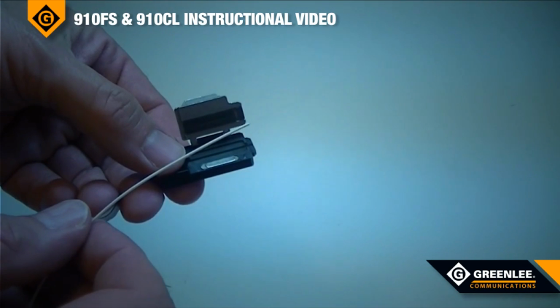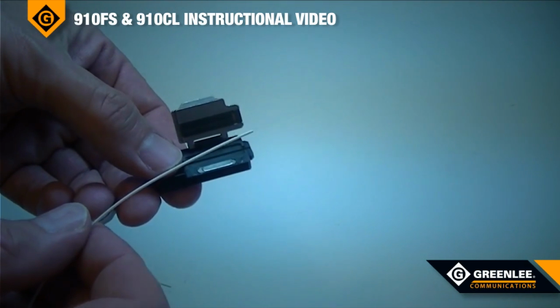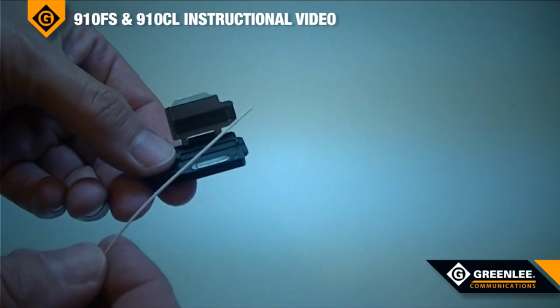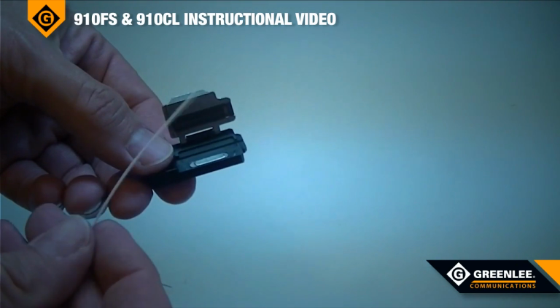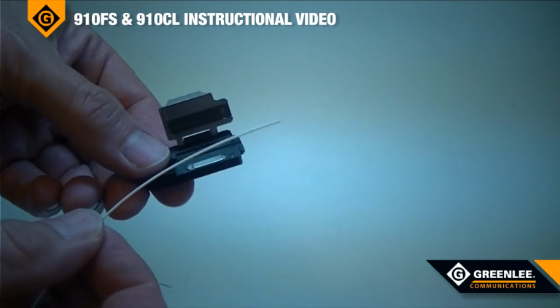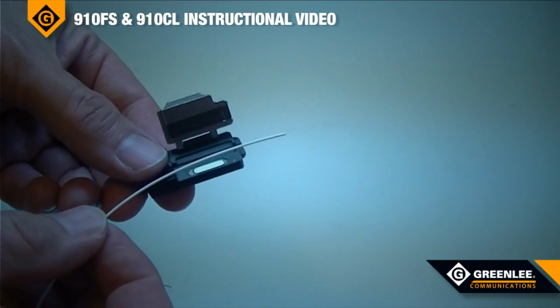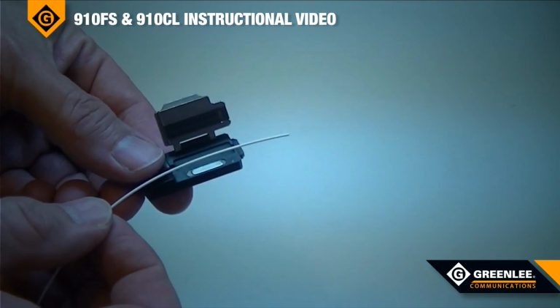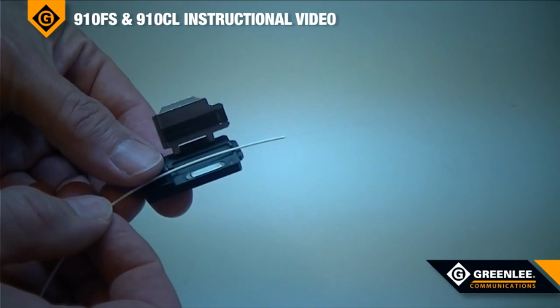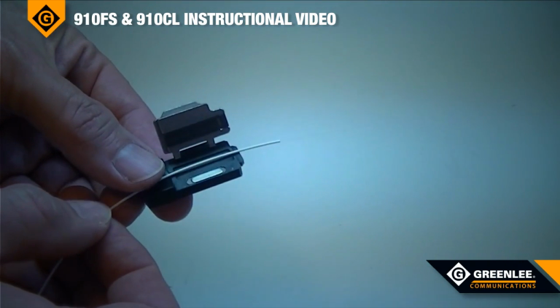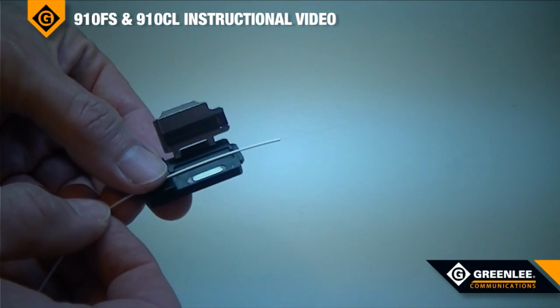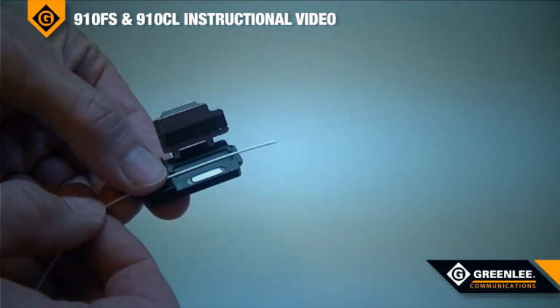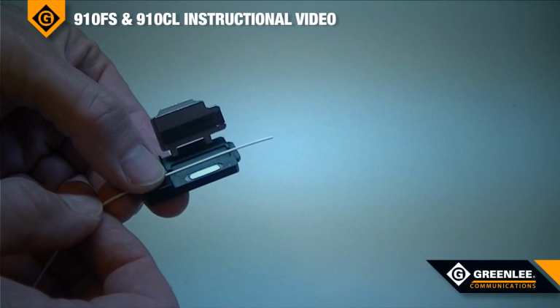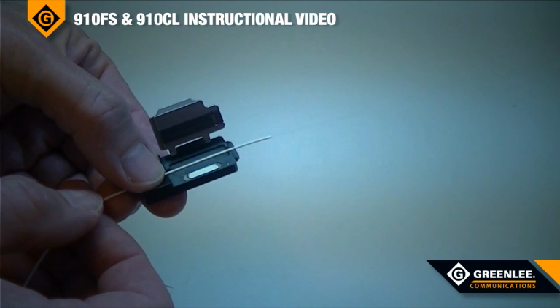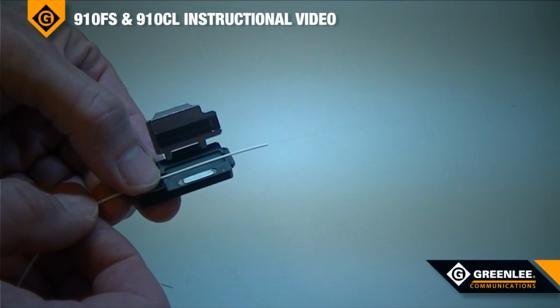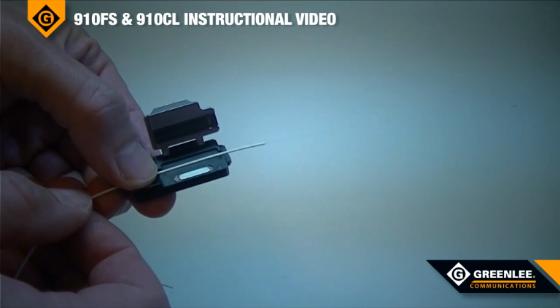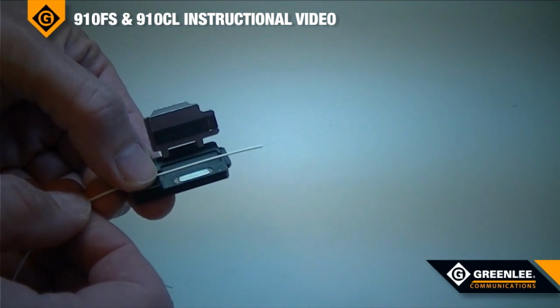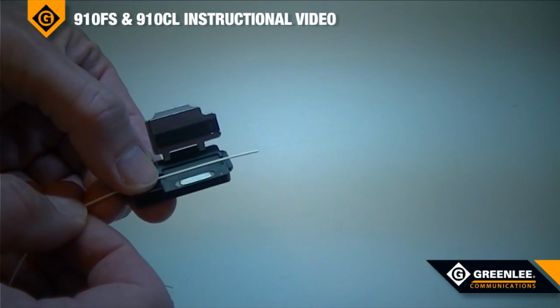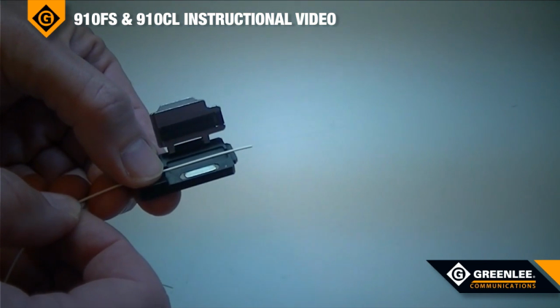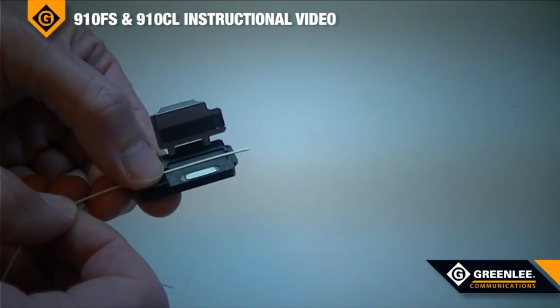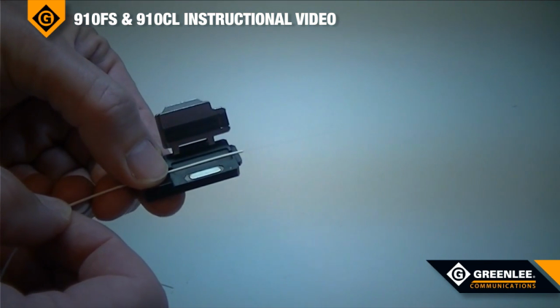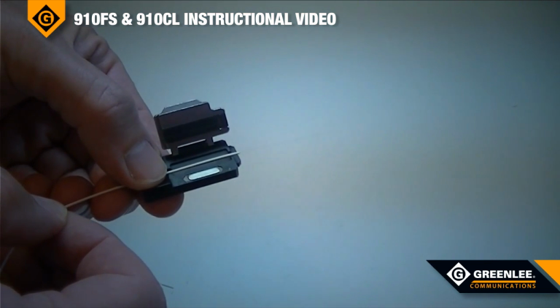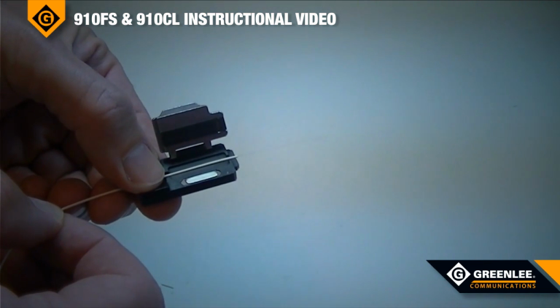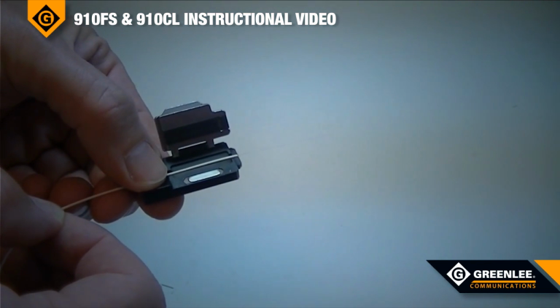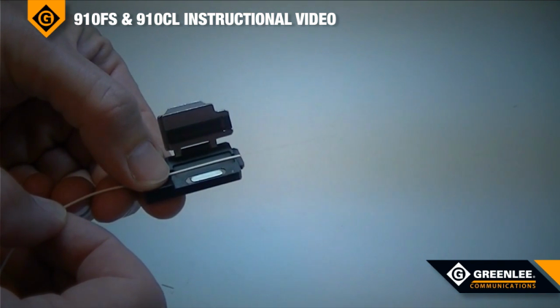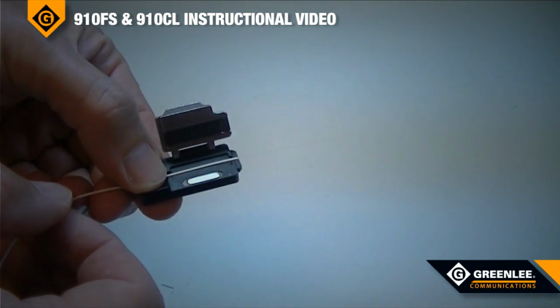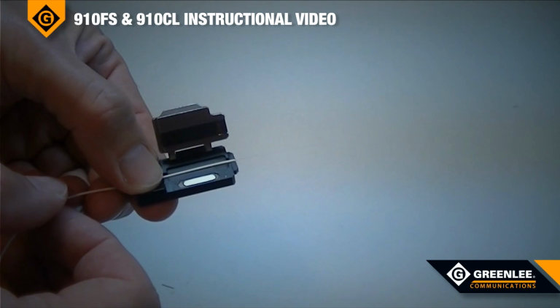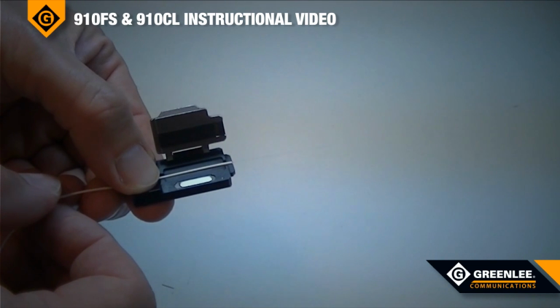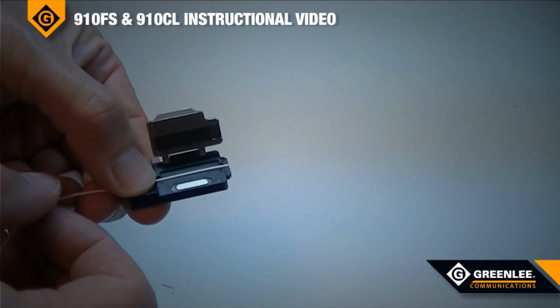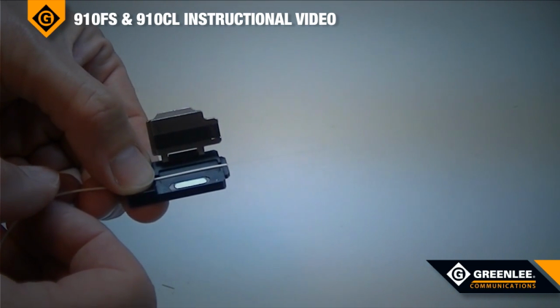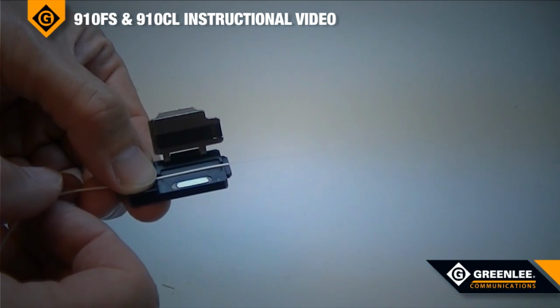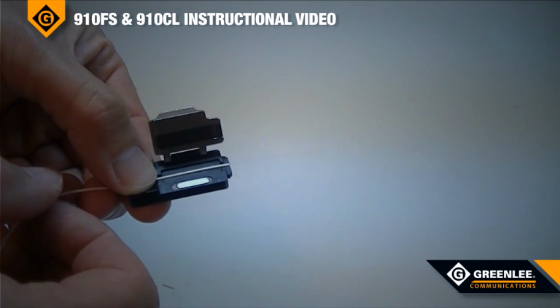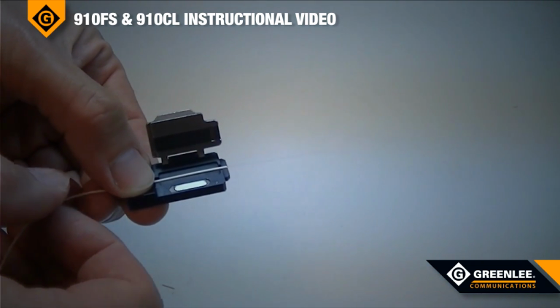To easily load the fiber into the fiber adapter, lay the fiber into the groove and draw the fiber back until the 900-micron tight buffer is at the very end of the fiber adapter, and then close the cover.